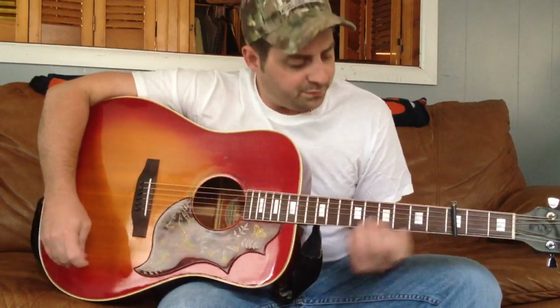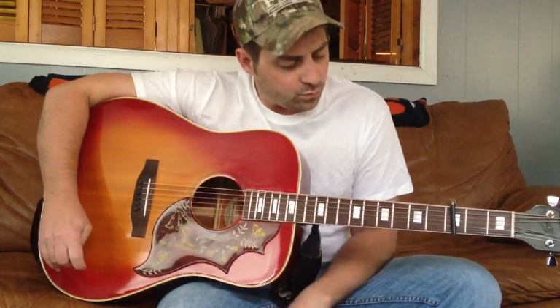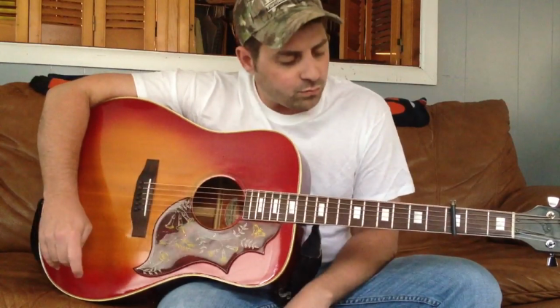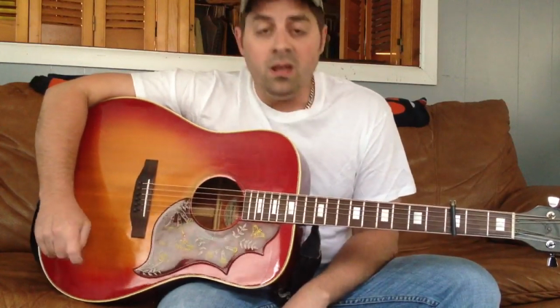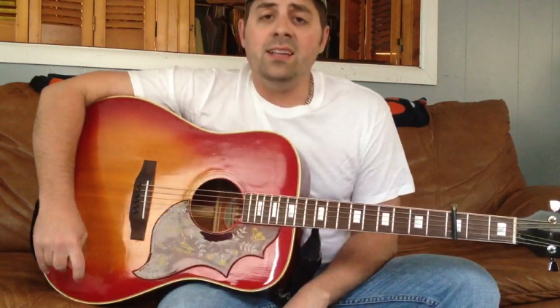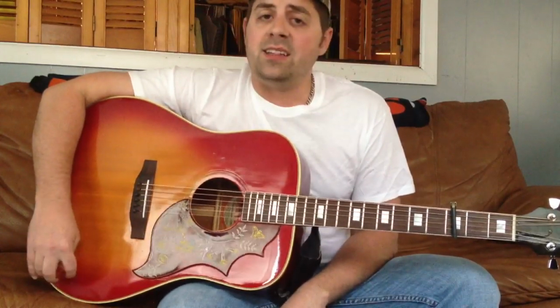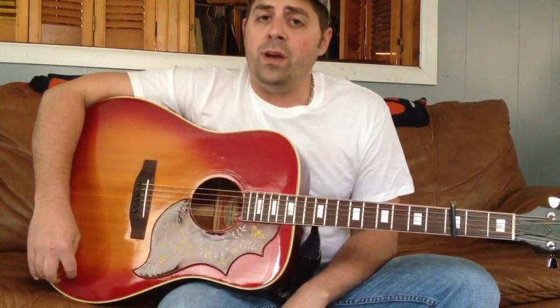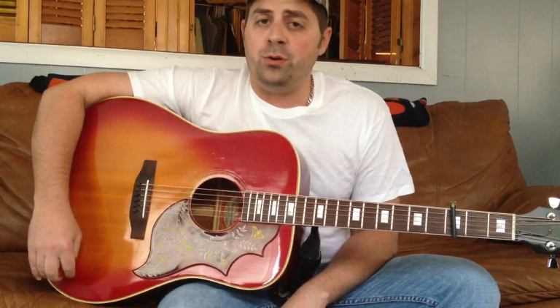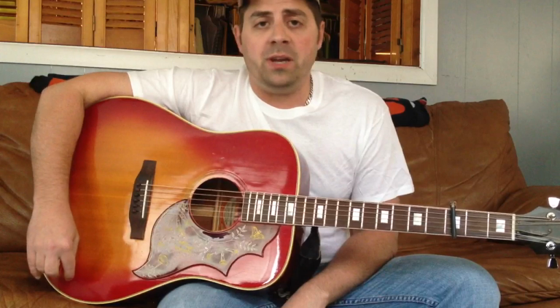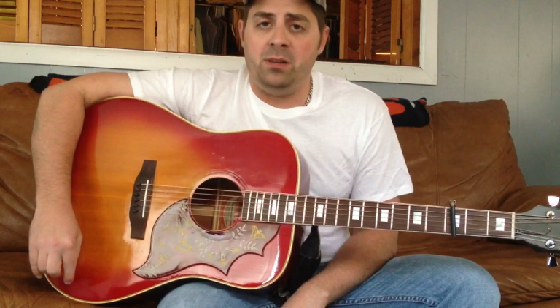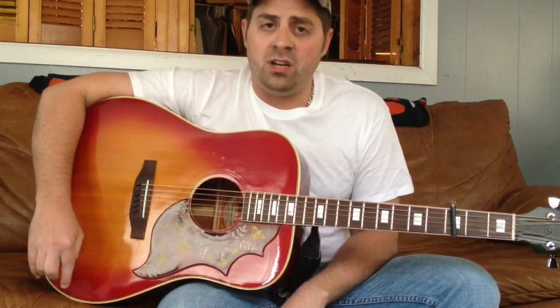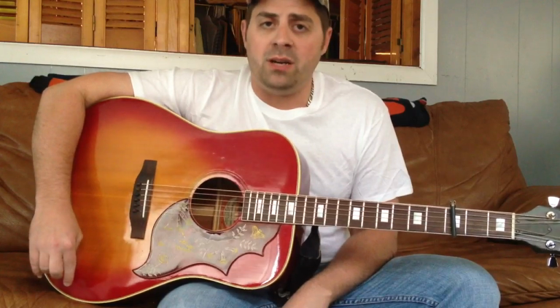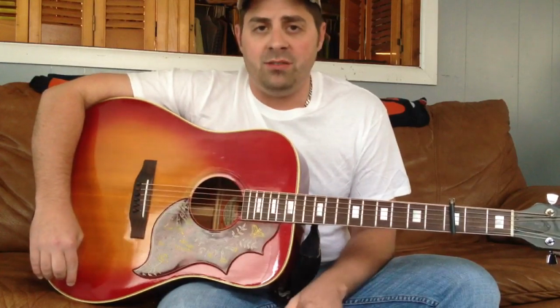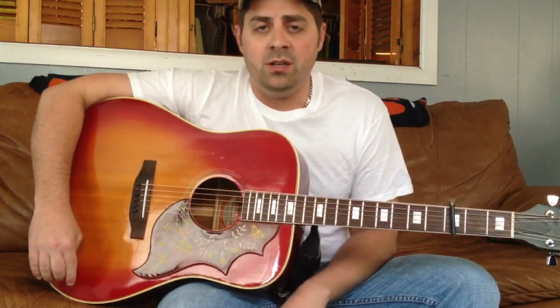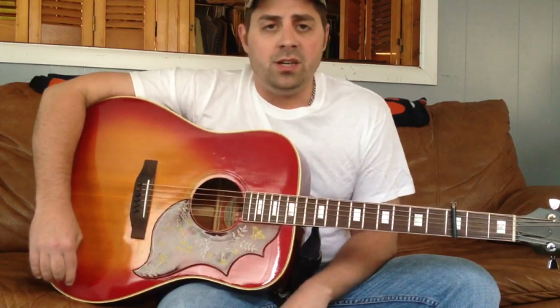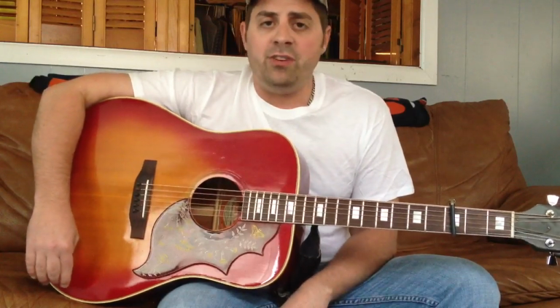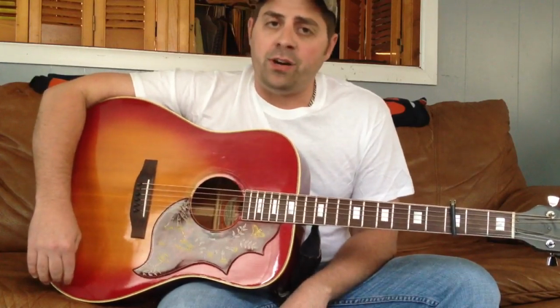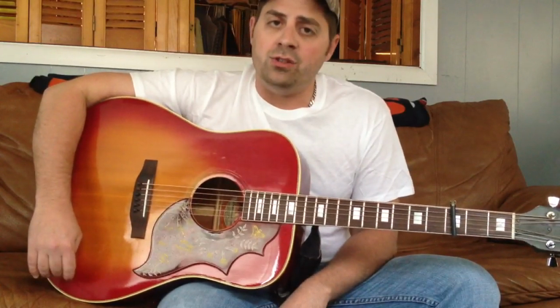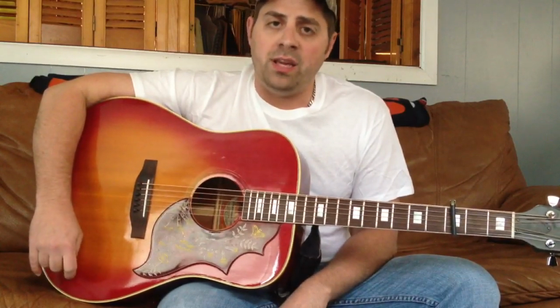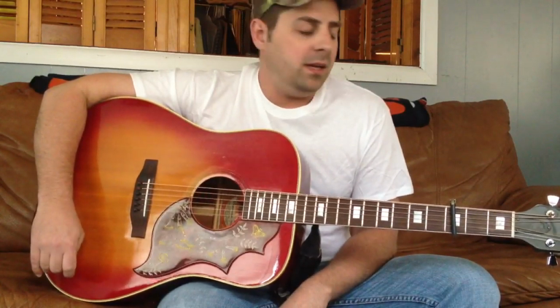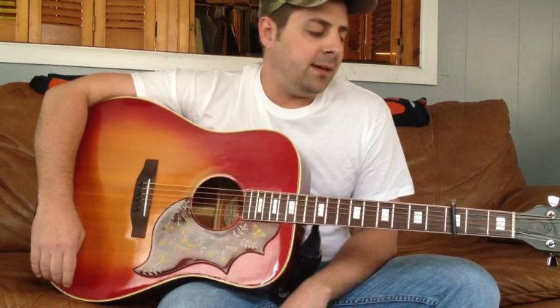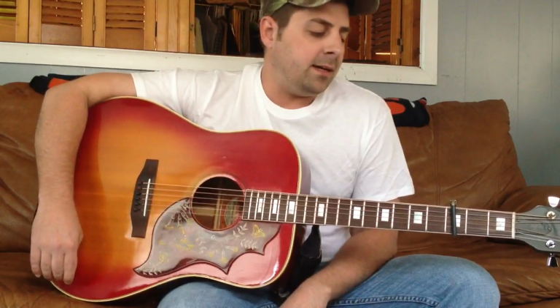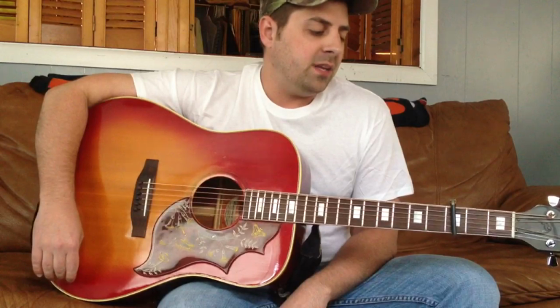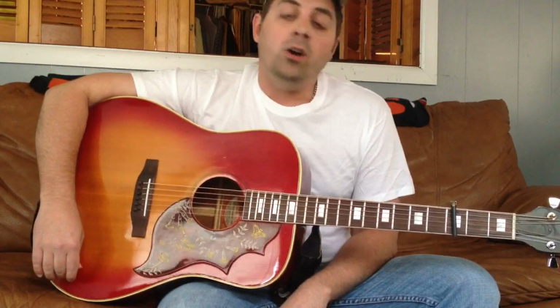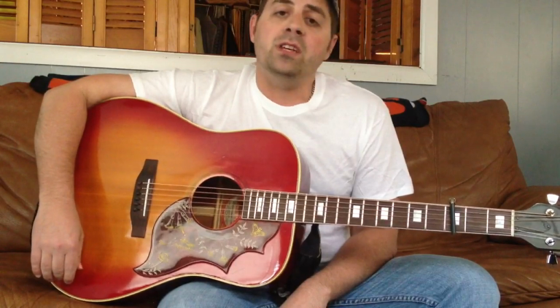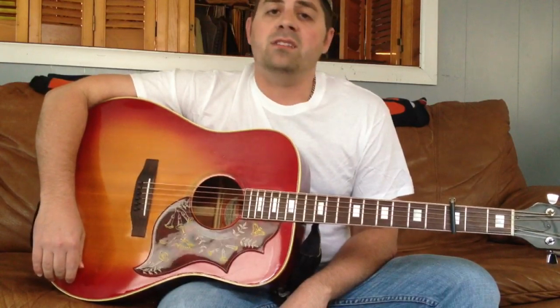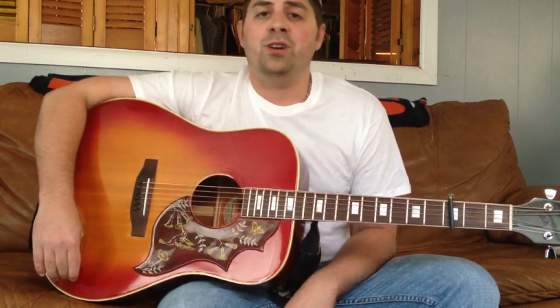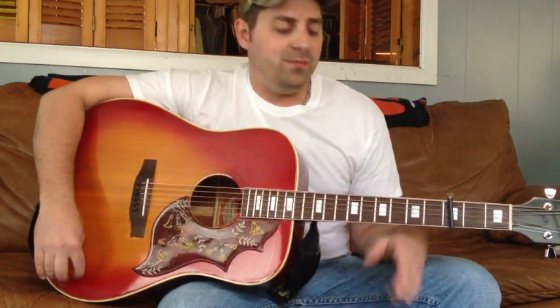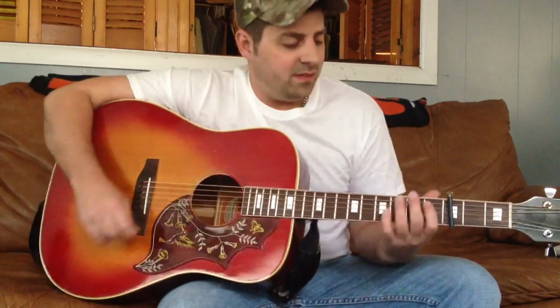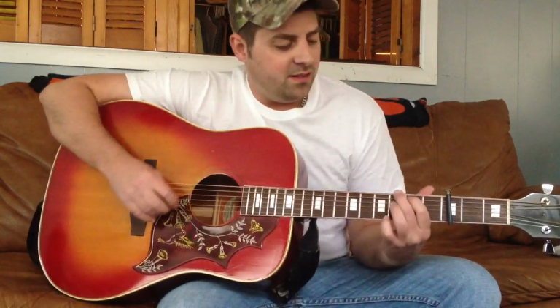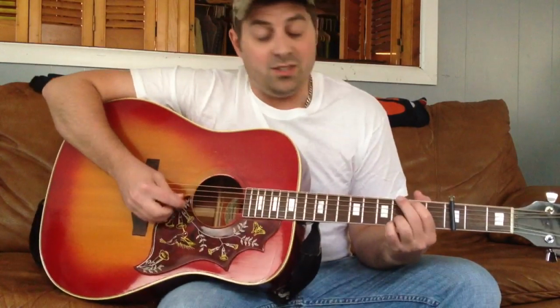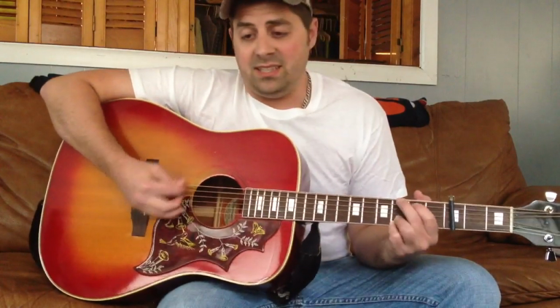It's like that the whole way through. I'm not going to play the whole song, but I'm going to give you a good feel for how you should play it. And hopefully it's not too hard for you. So it goes like this.